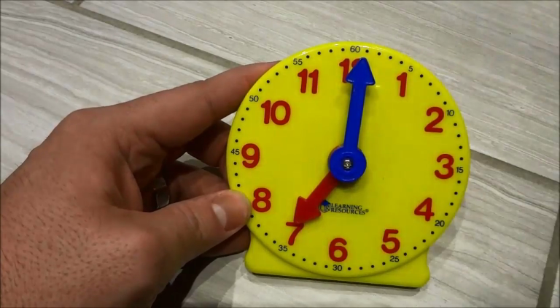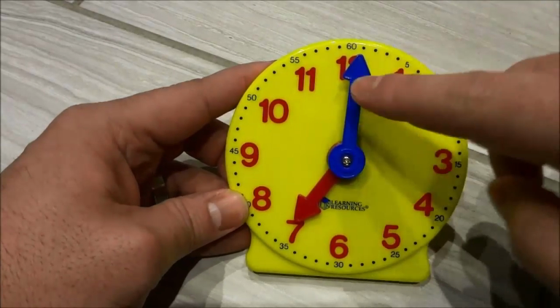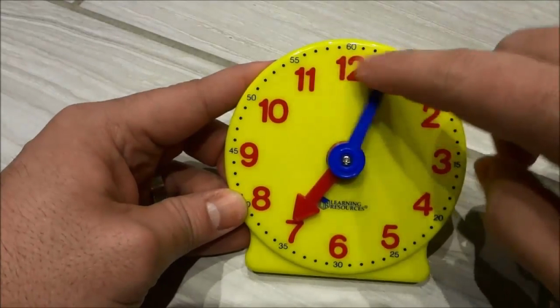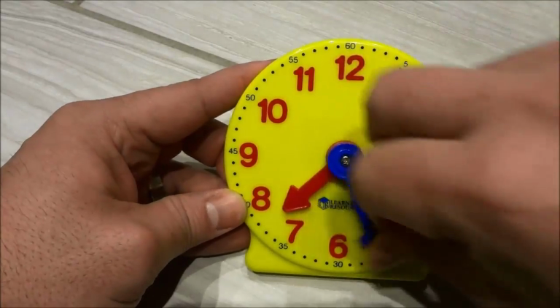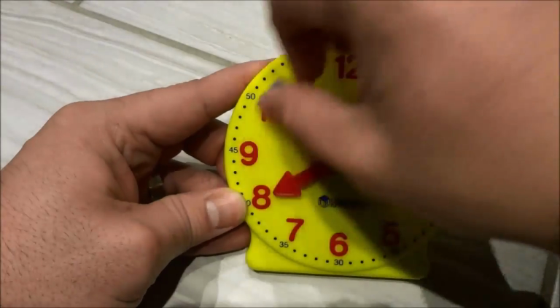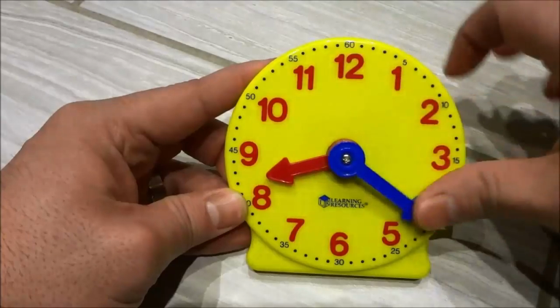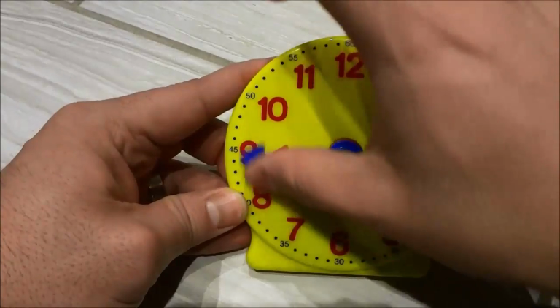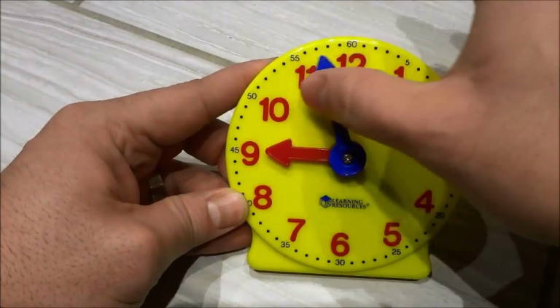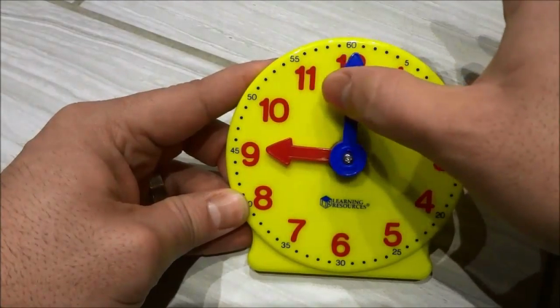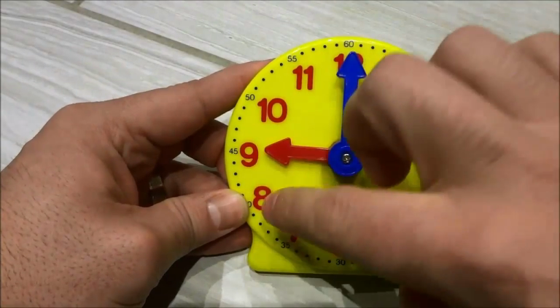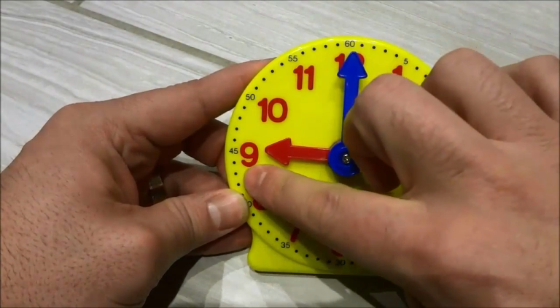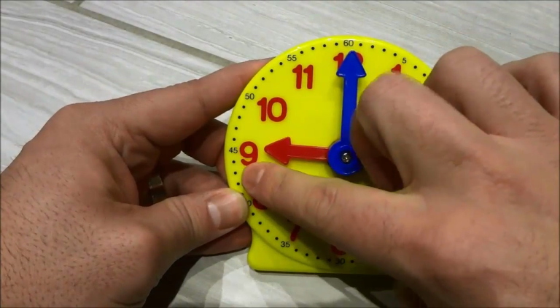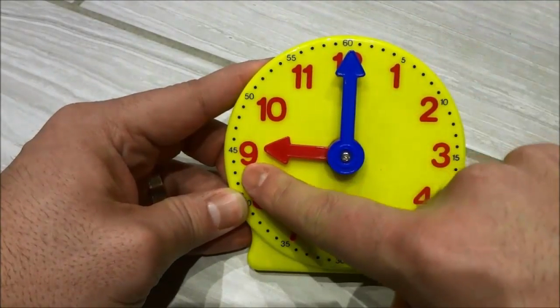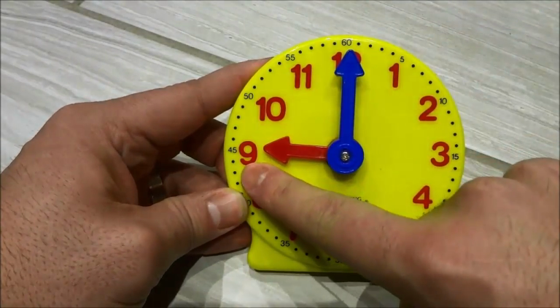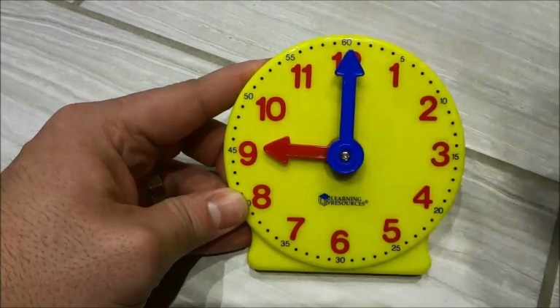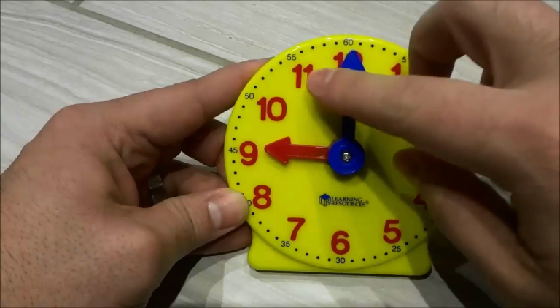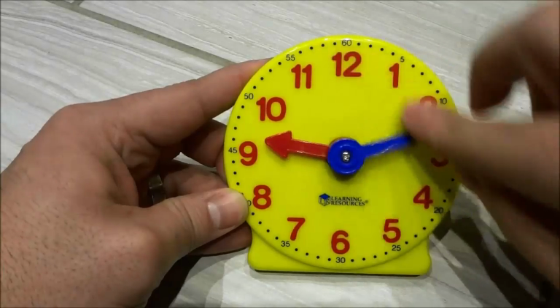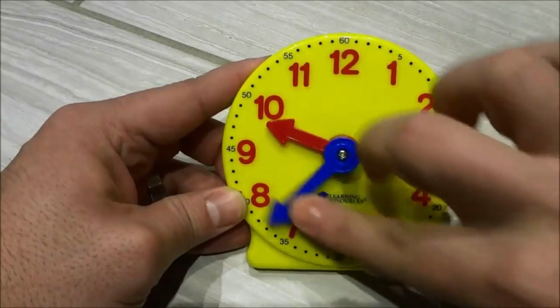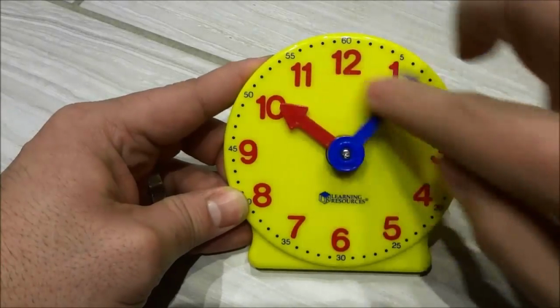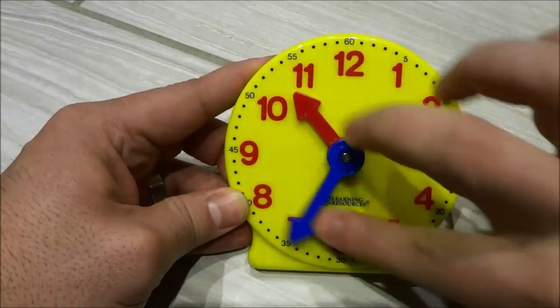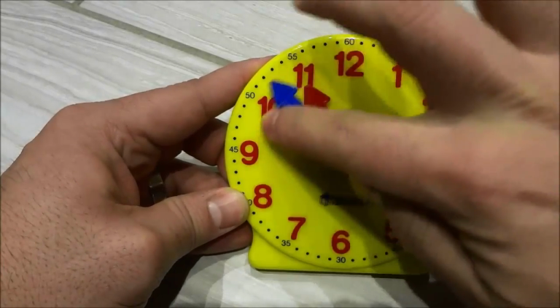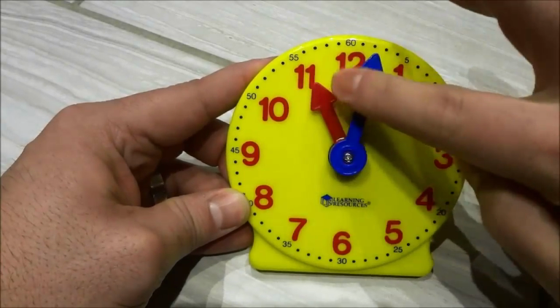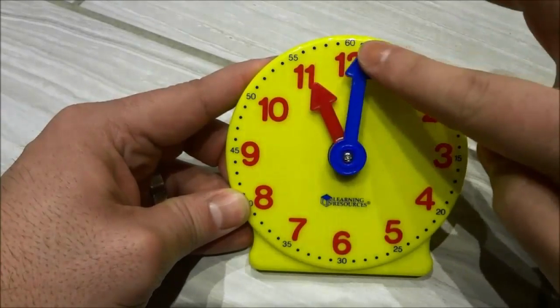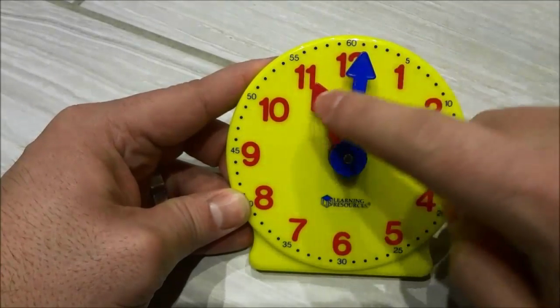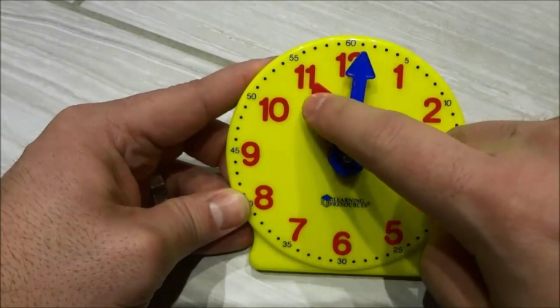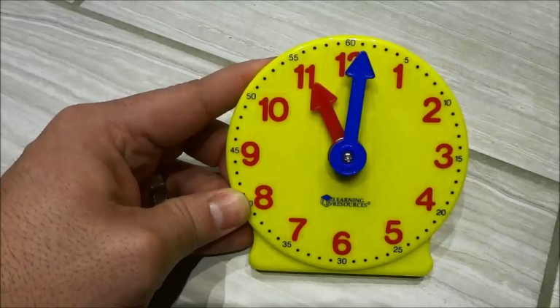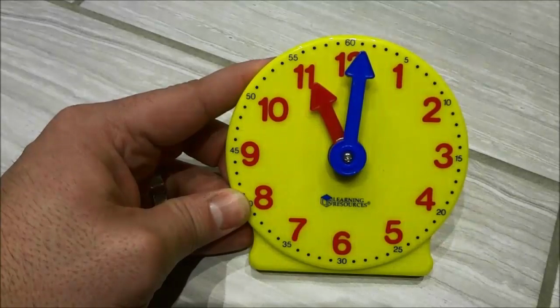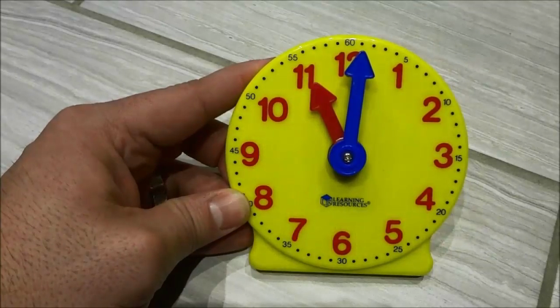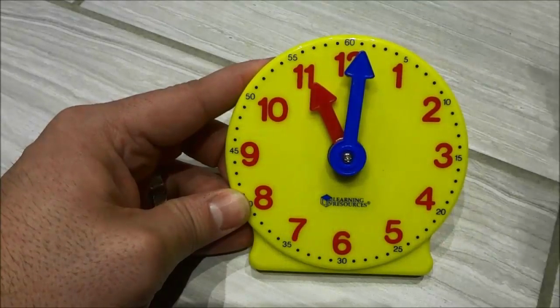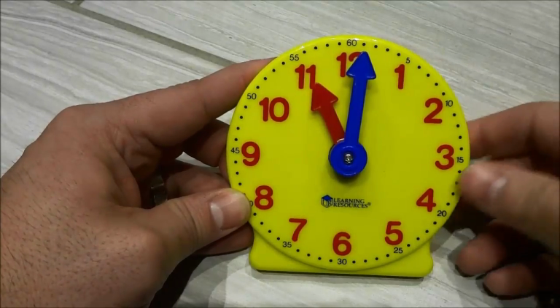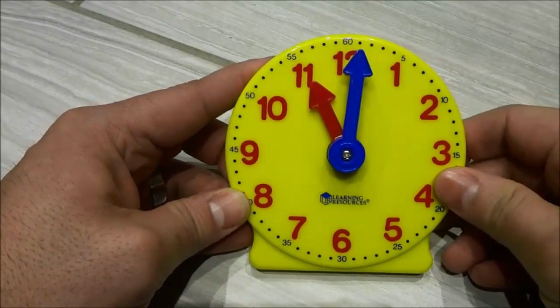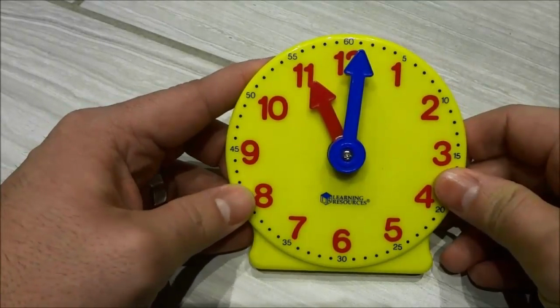Now I'm going to spin this a few times — it's pointed to the 9 right now, that means that it's 9 o'clock. I'm going to spin it again and it's pointed to the 11, so that means that it is 11 o'clock.